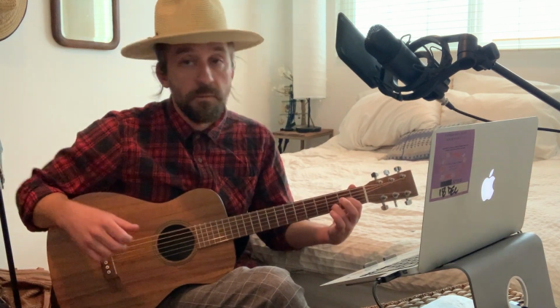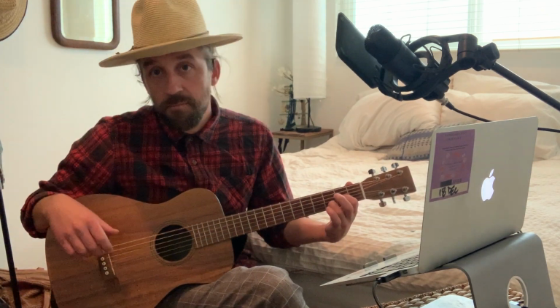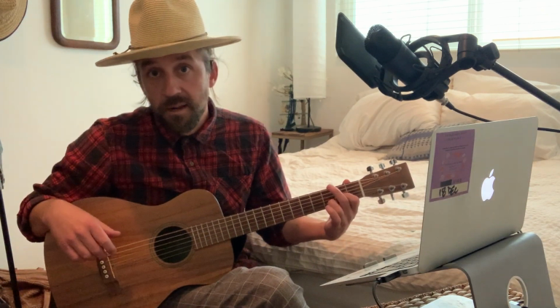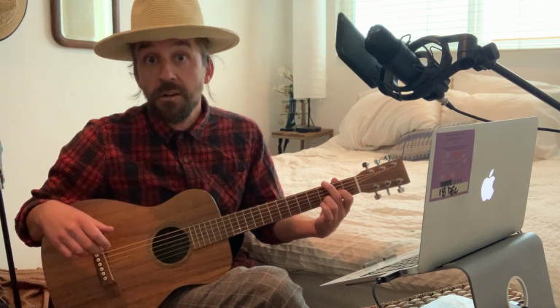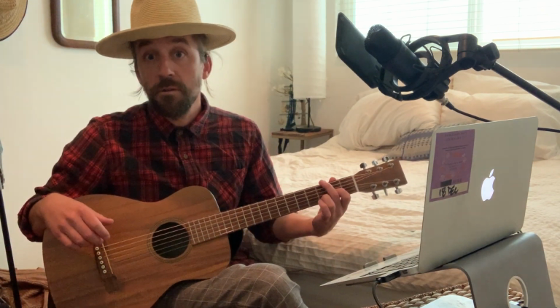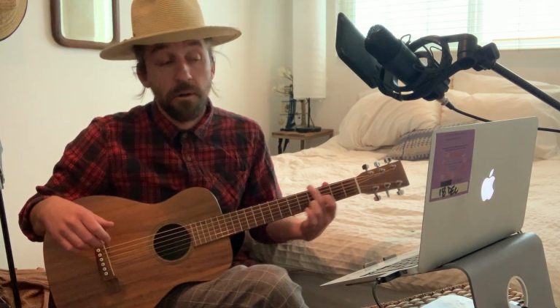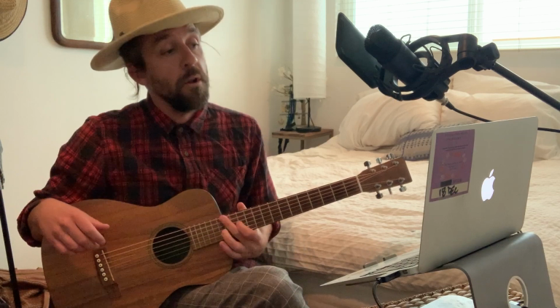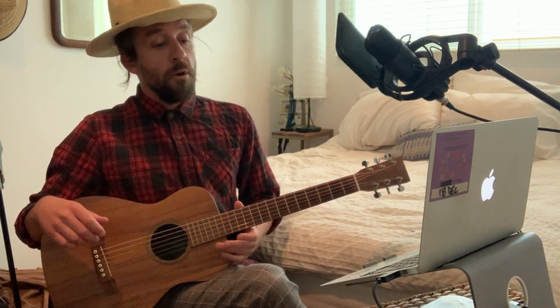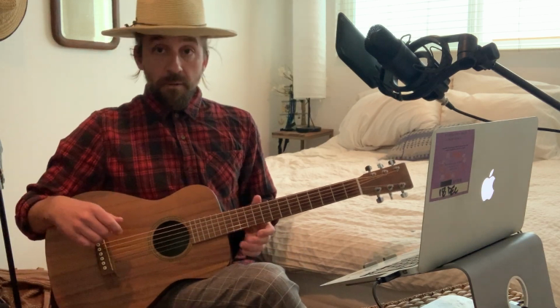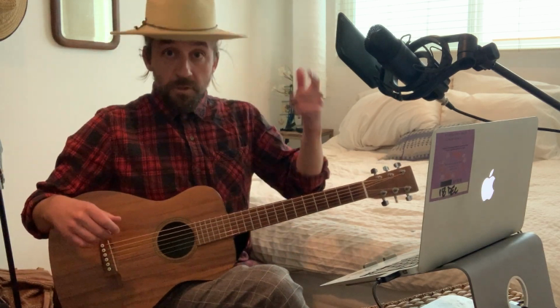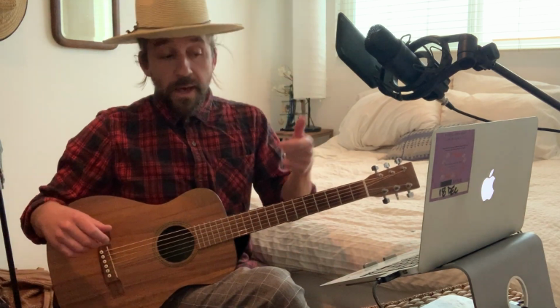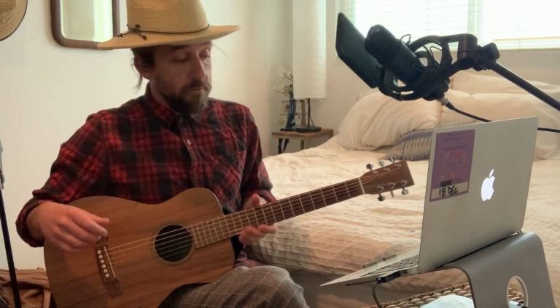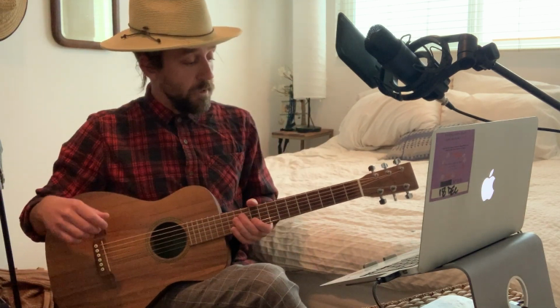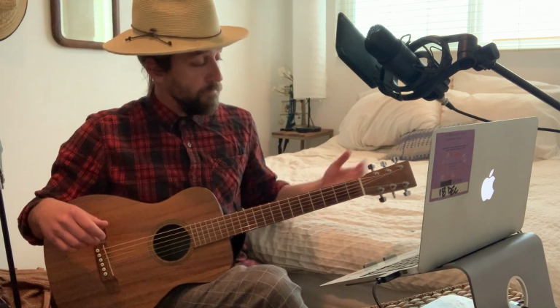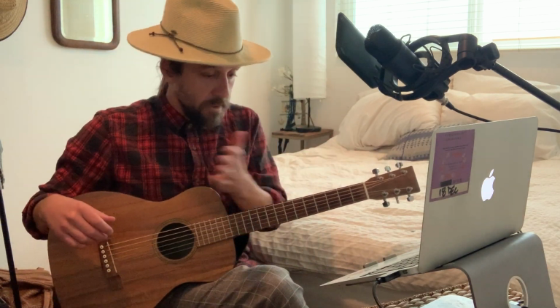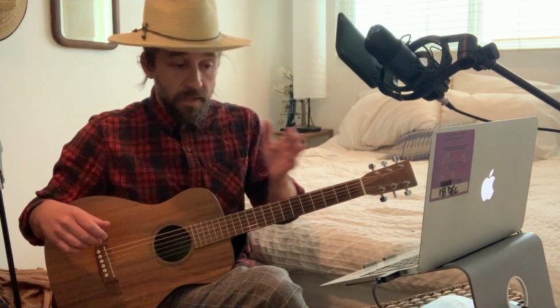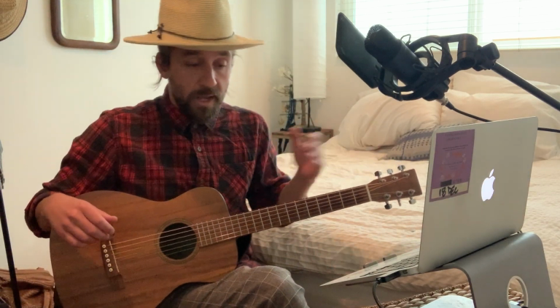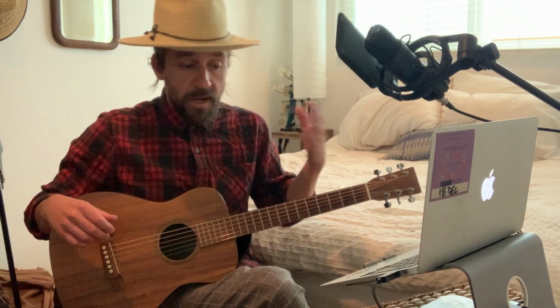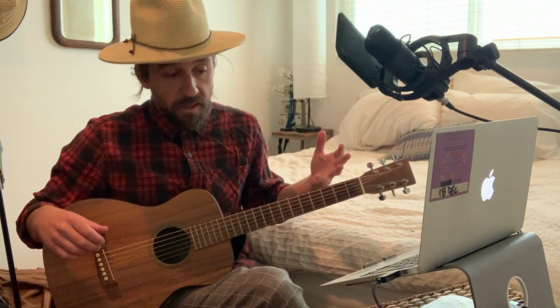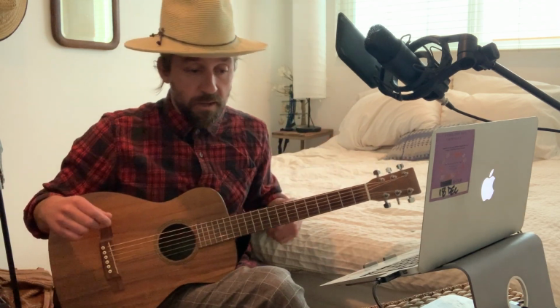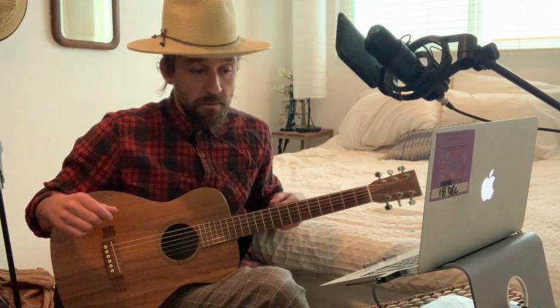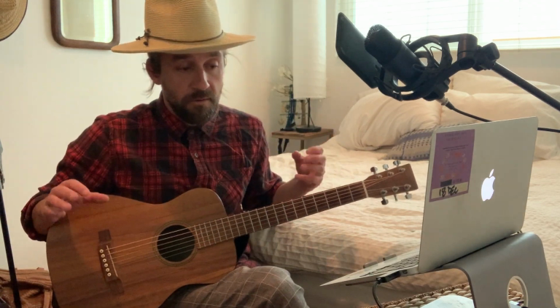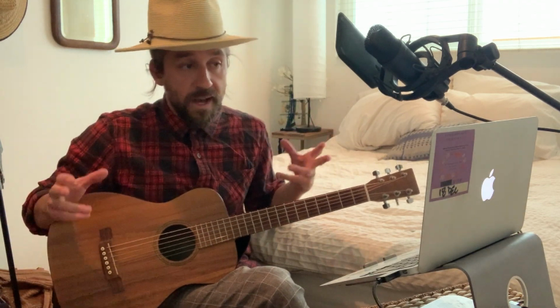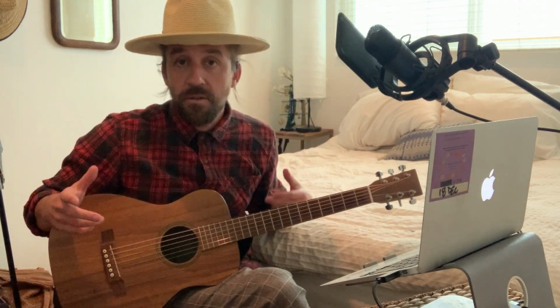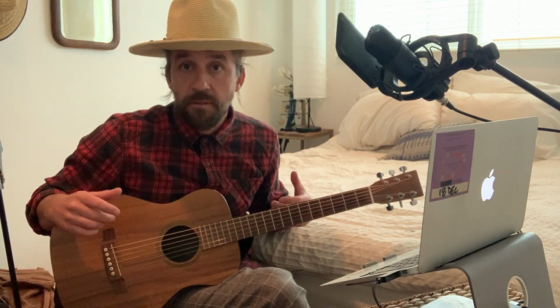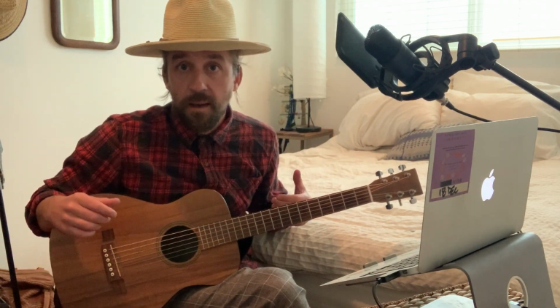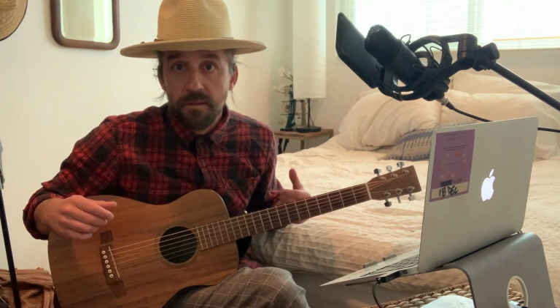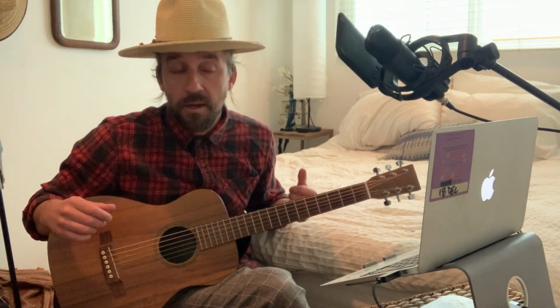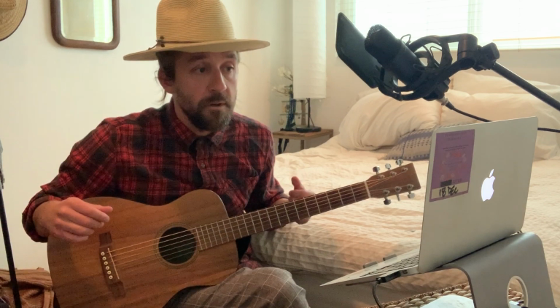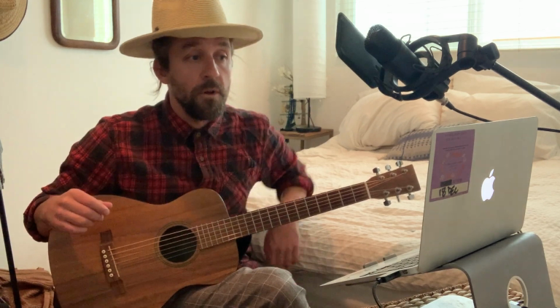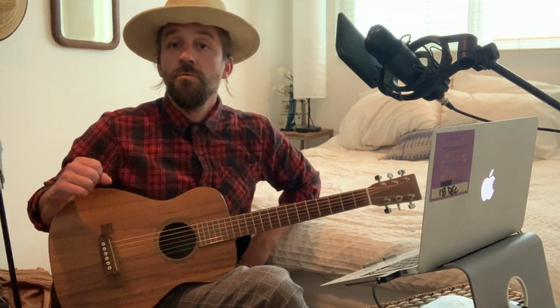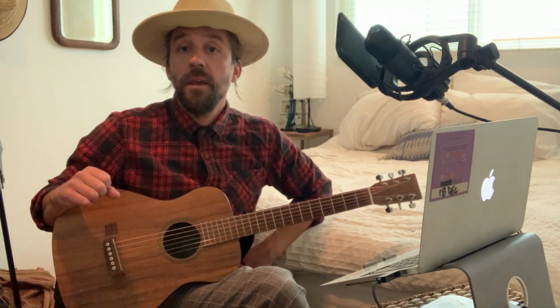So I'll play just the A part really slowly. I even messed that up — it's harder to do slower. But if you just do that over and over again, then your brain stops thinking about the fact that there's two different things happening at the same time with your right hand.